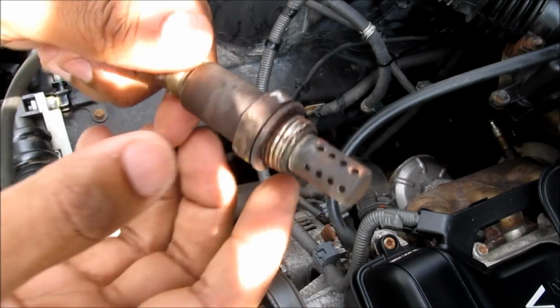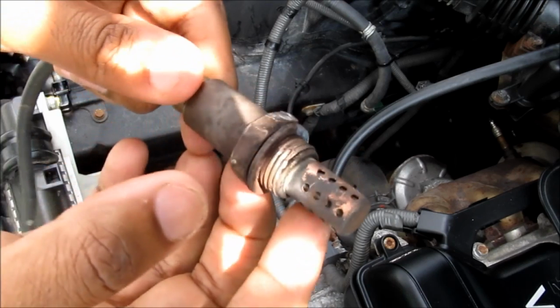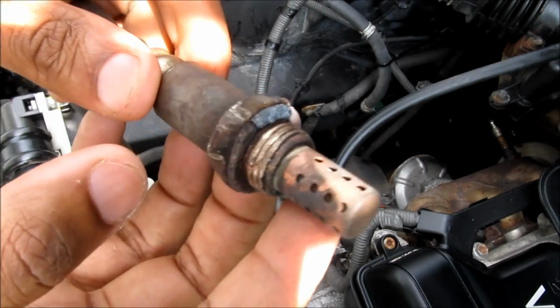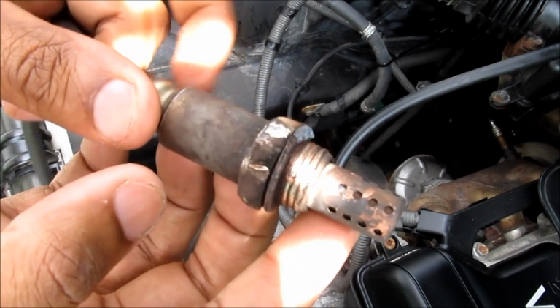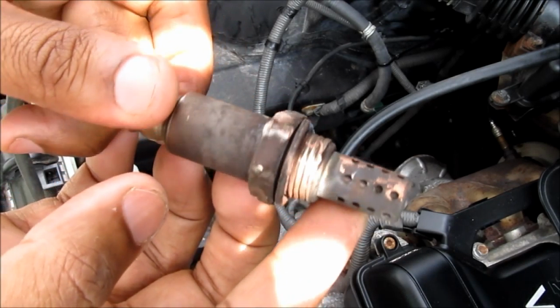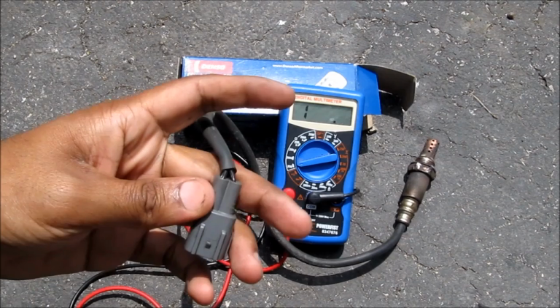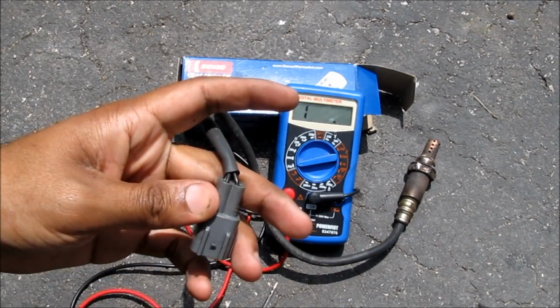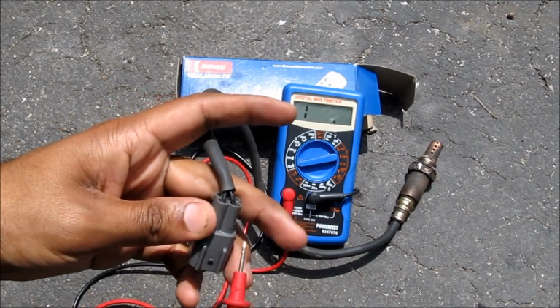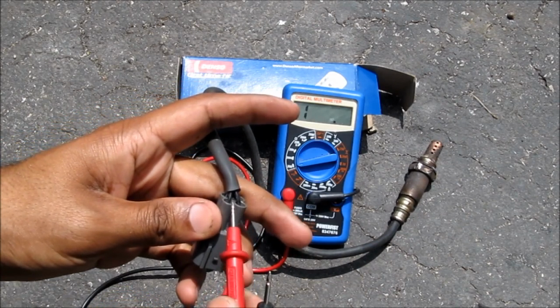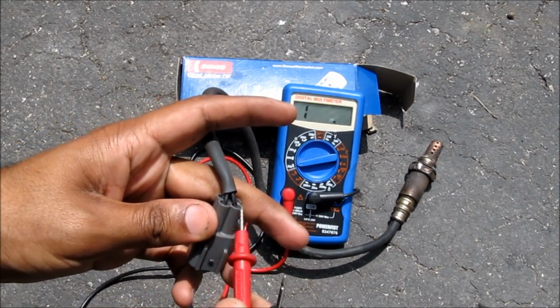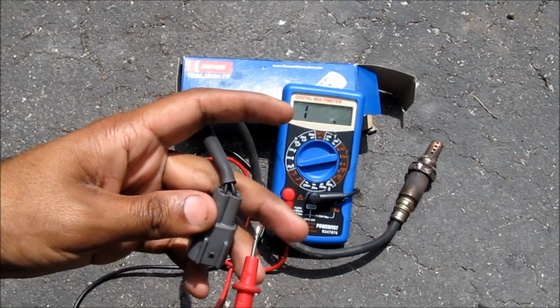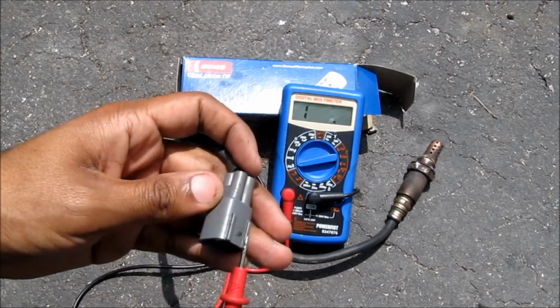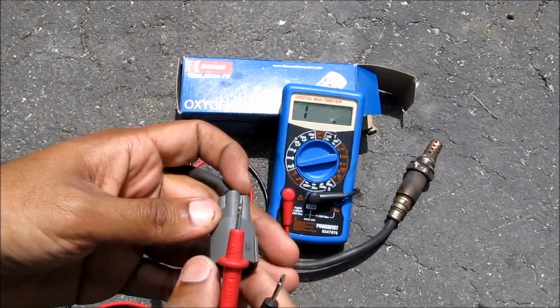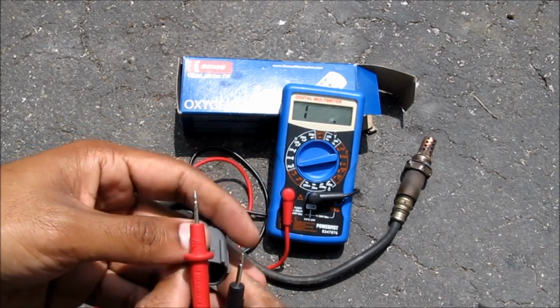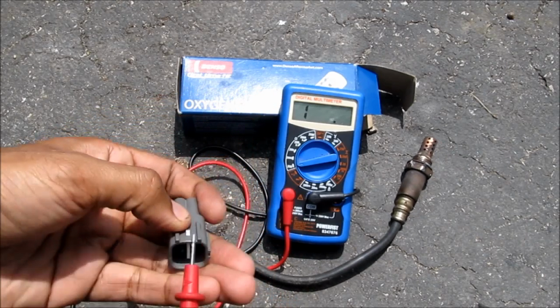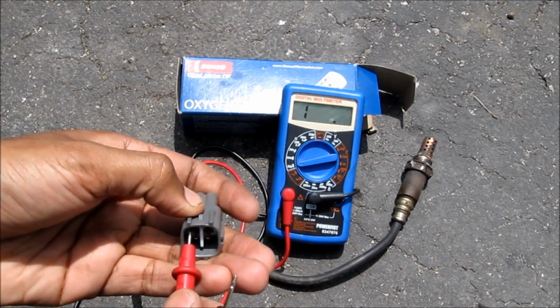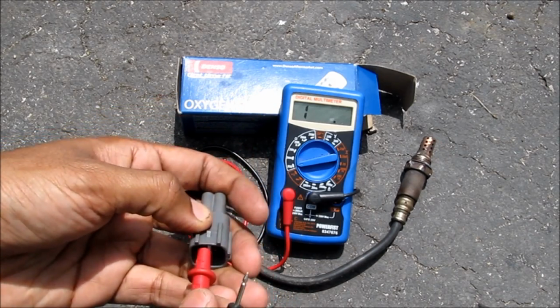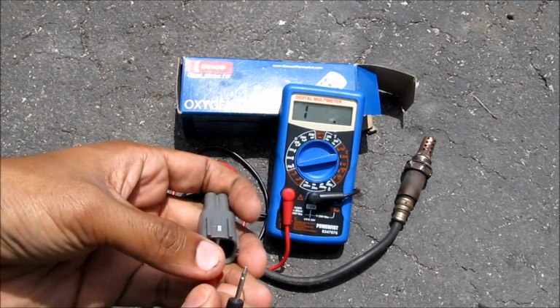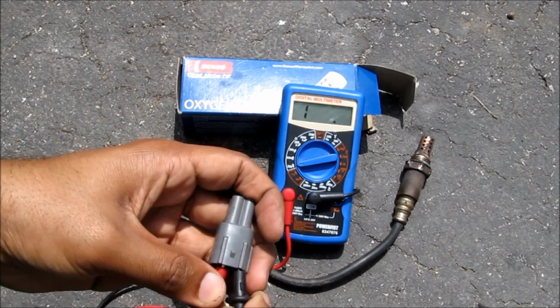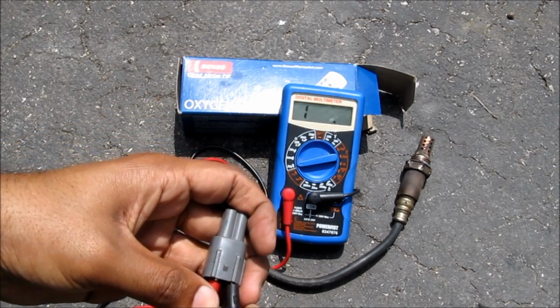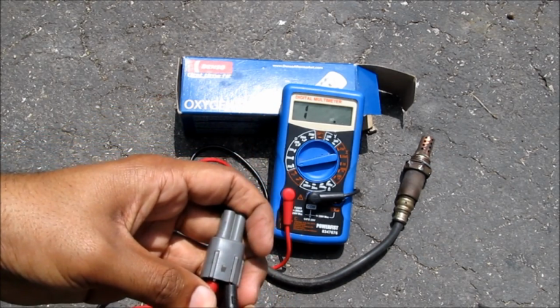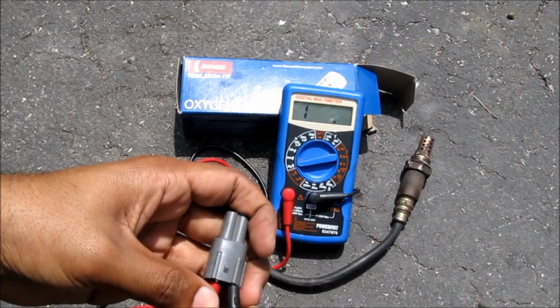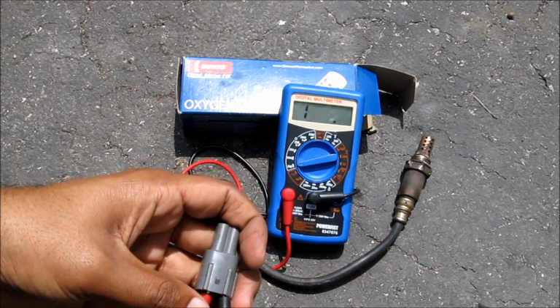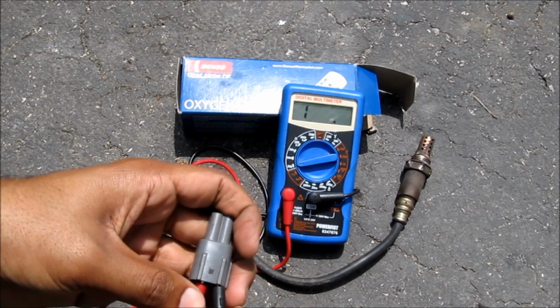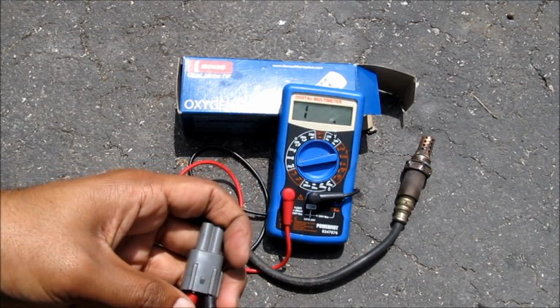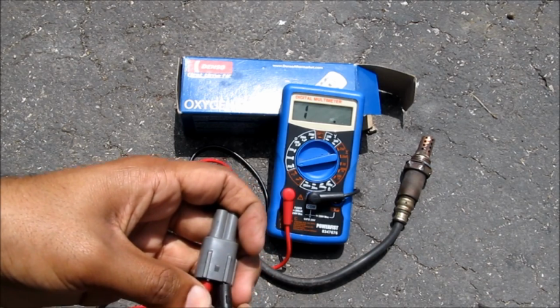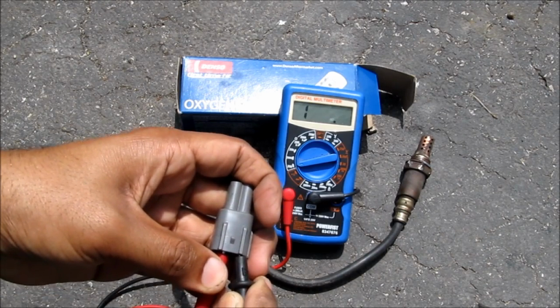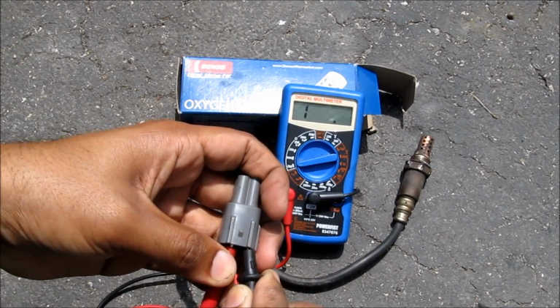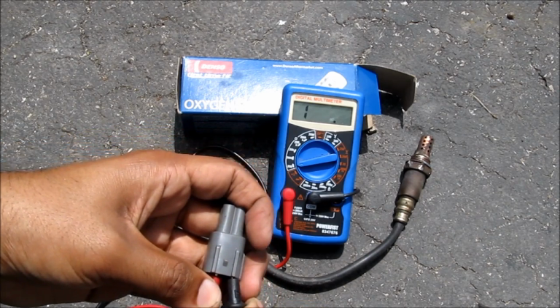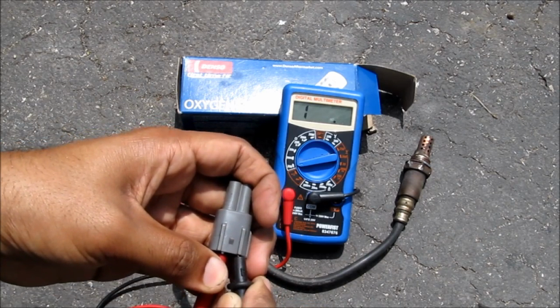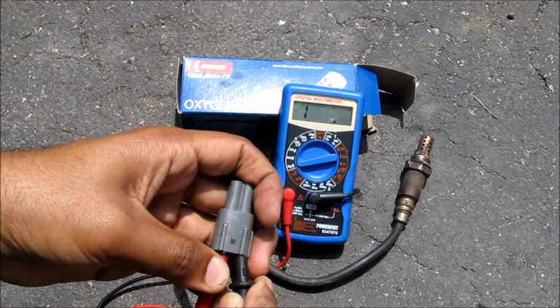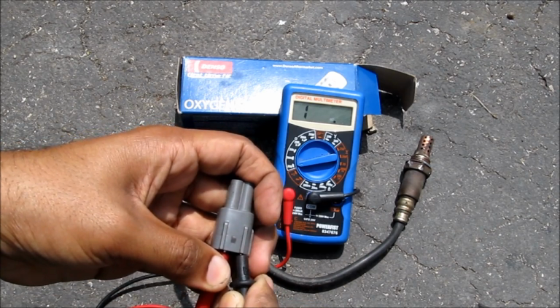As you can see, the old sensor is quite black and worn out. To test the old oxygen sensor, I'm going to measure the resistance between the two black wires. I don't have any resistance registering on the multimeter, which indicates a broken heater circuit in the oxygen sensor.